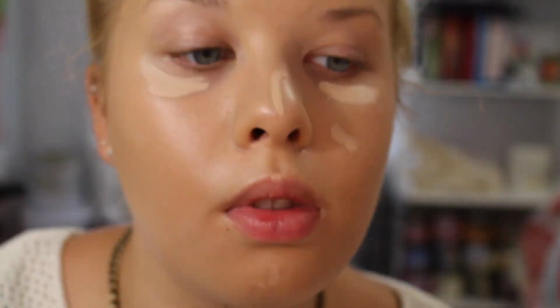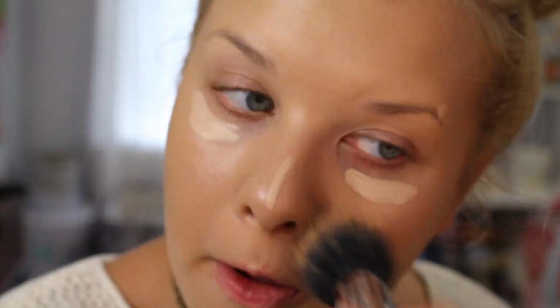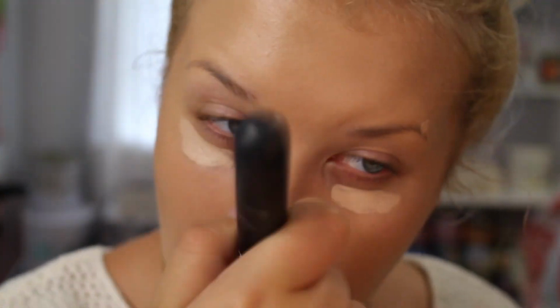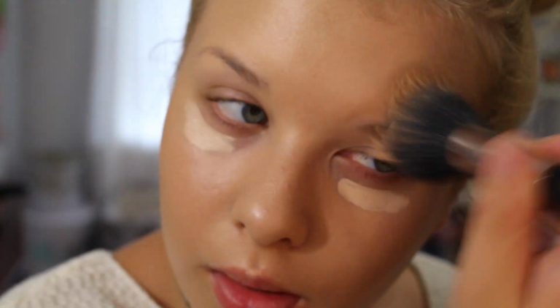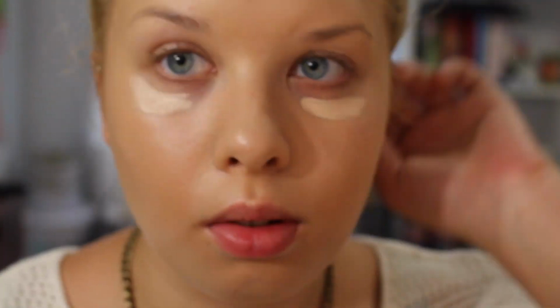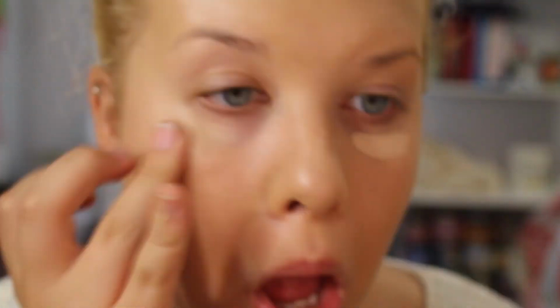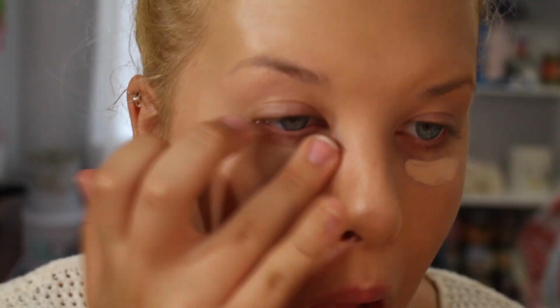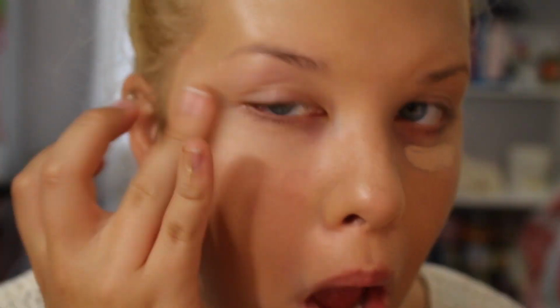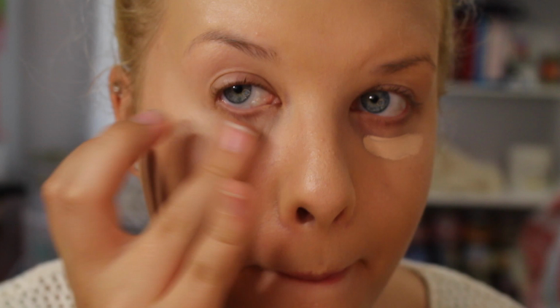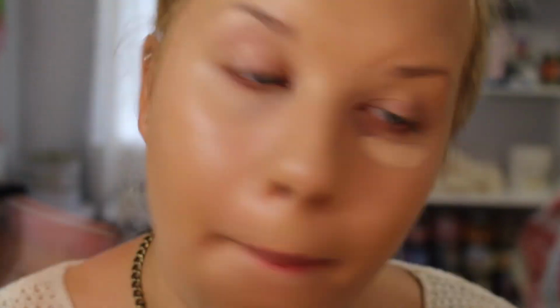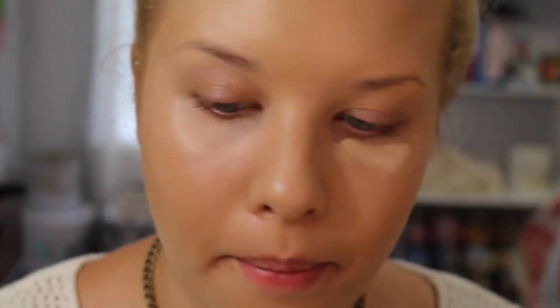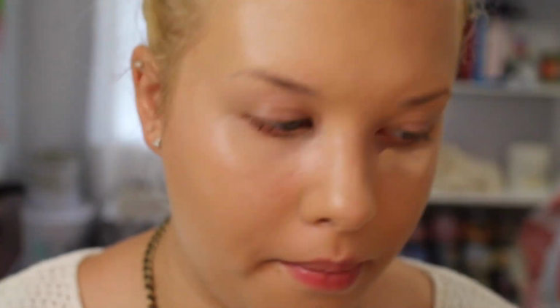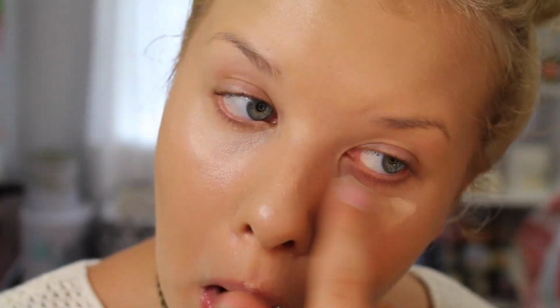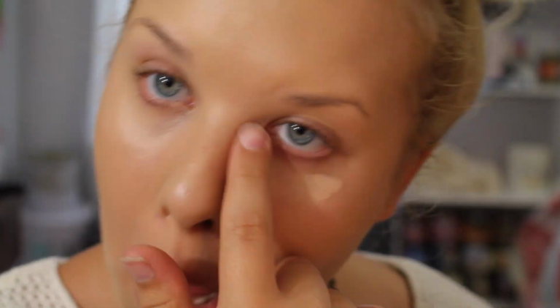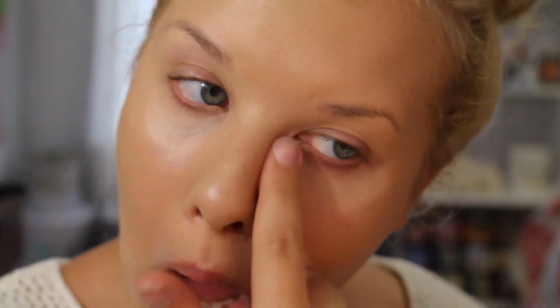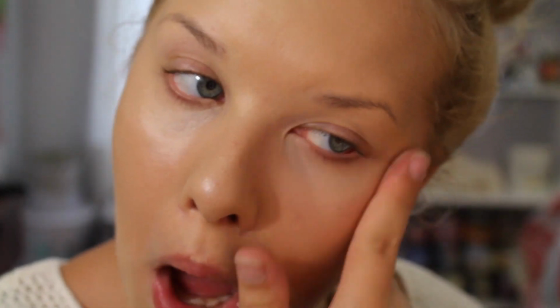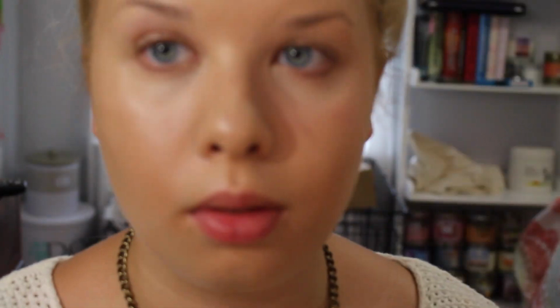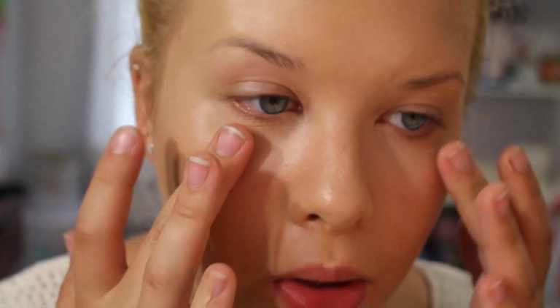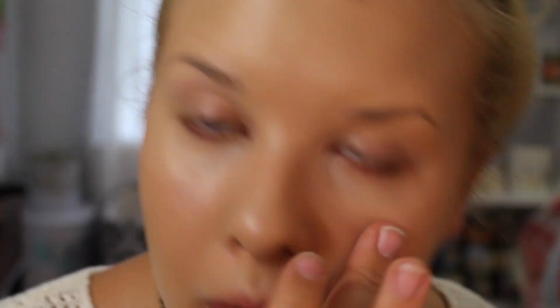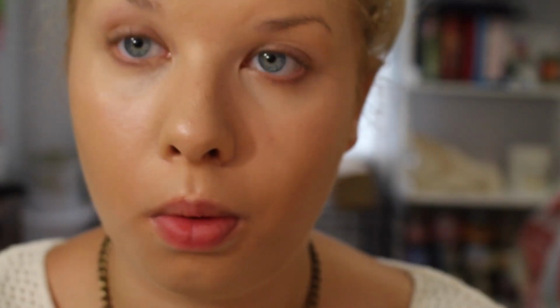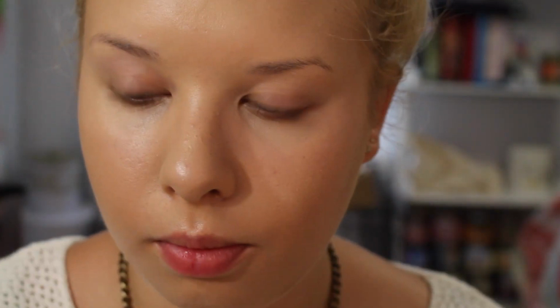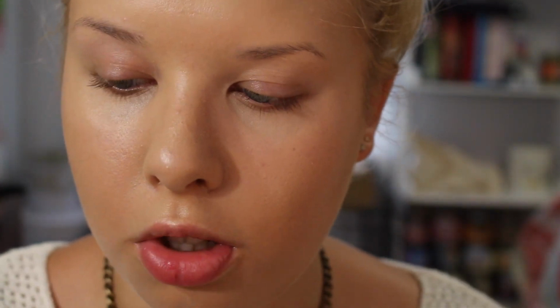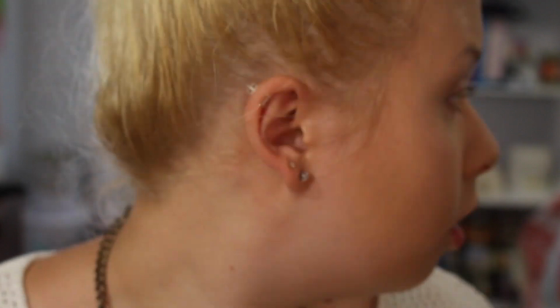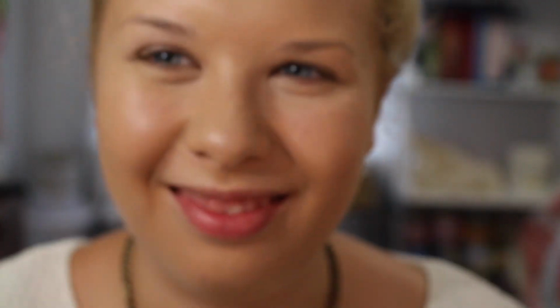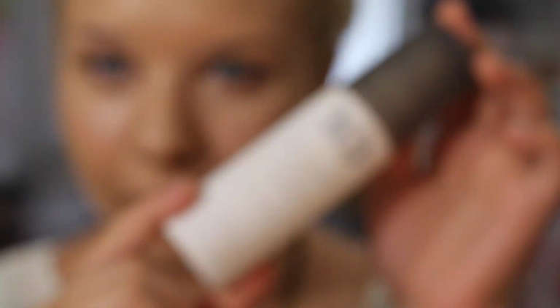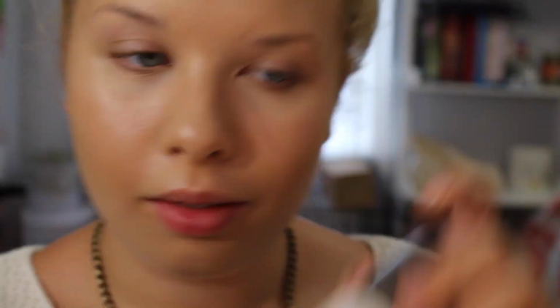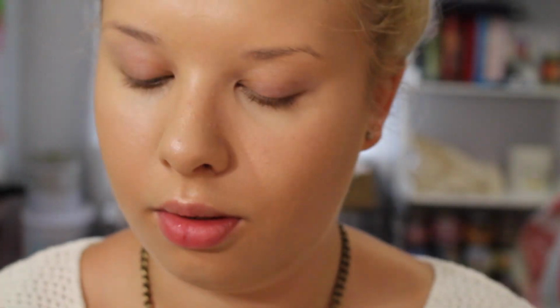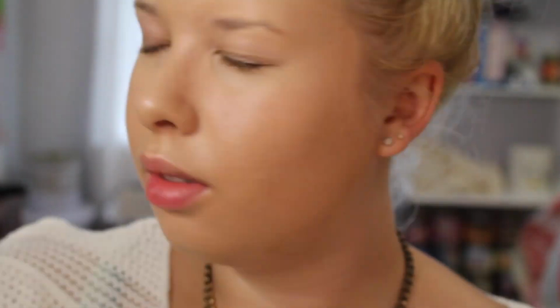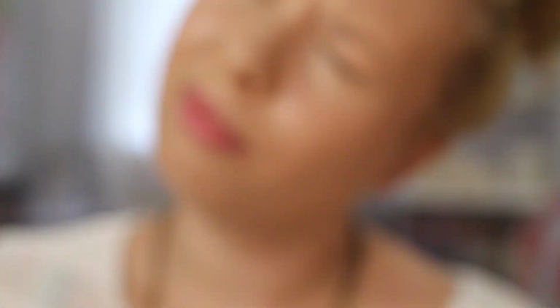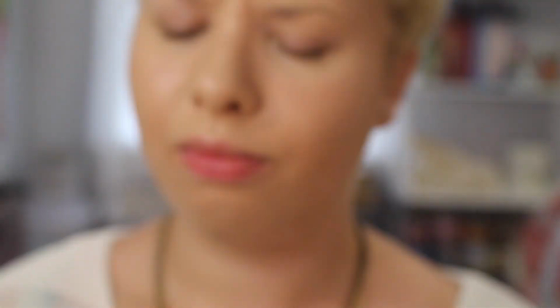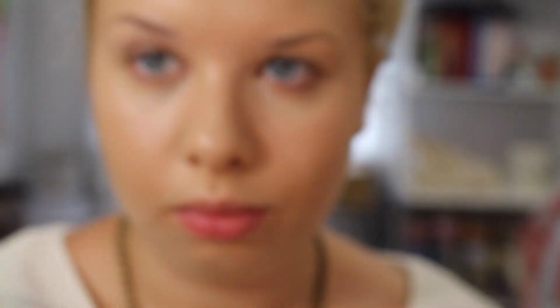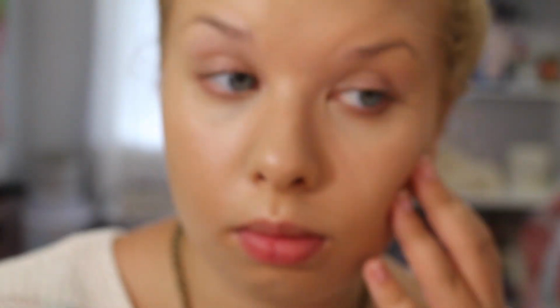Next I'm going to be setting my makeup with the Urban Decay setting spray — it's the De-Slick one. I really like it; I have like three bottles of it.